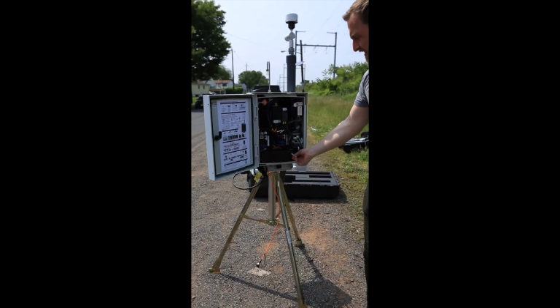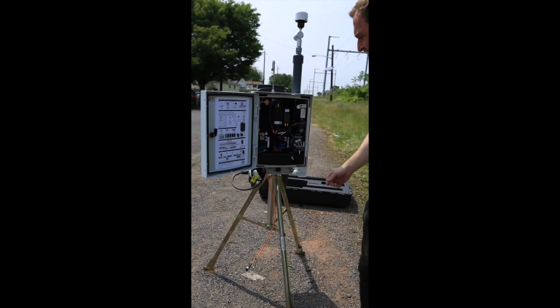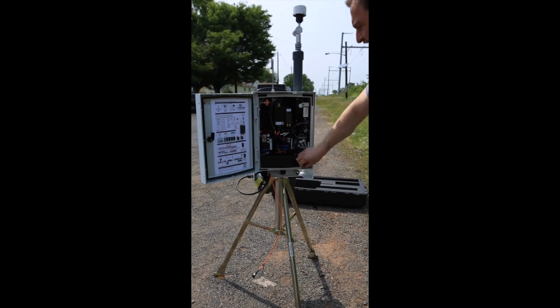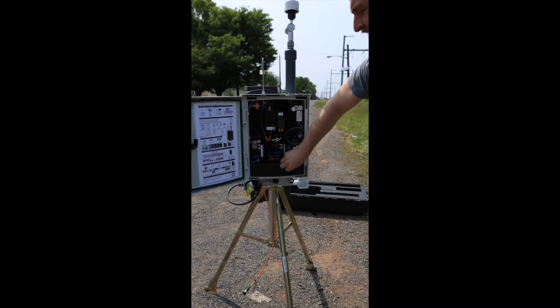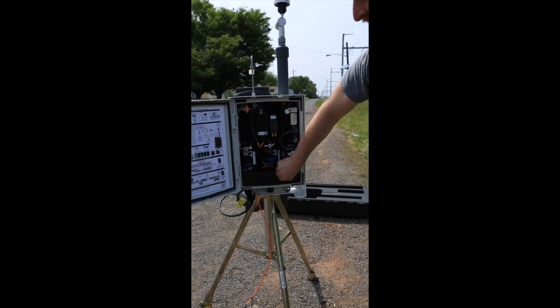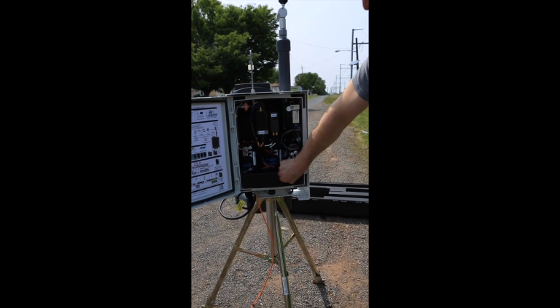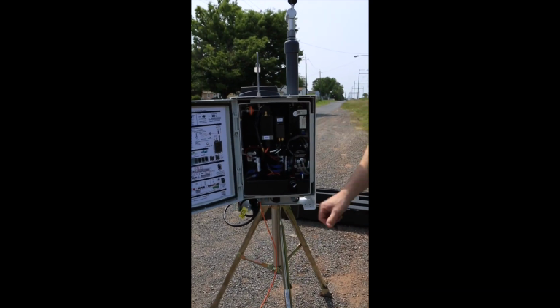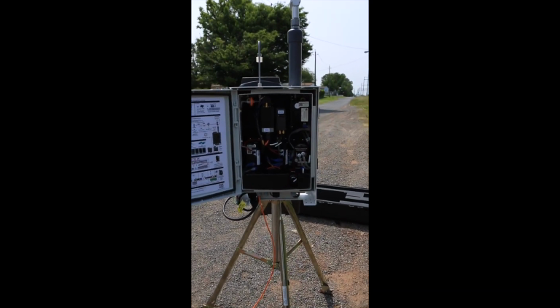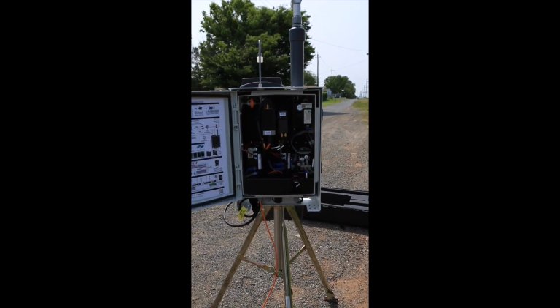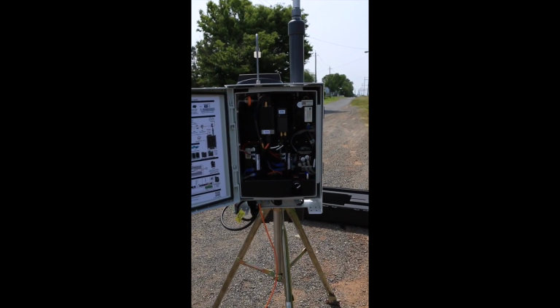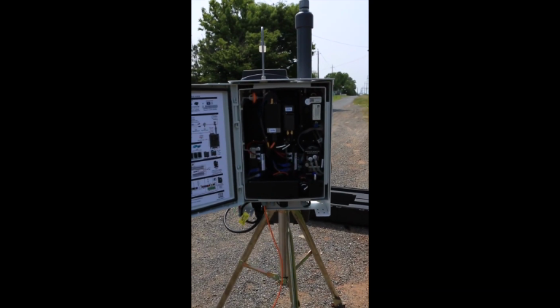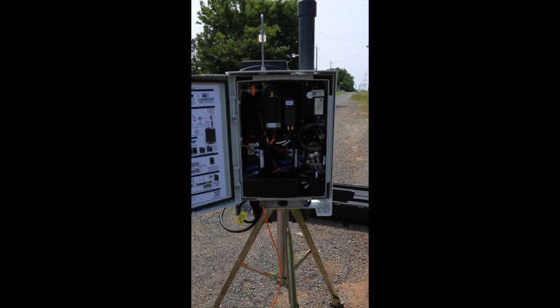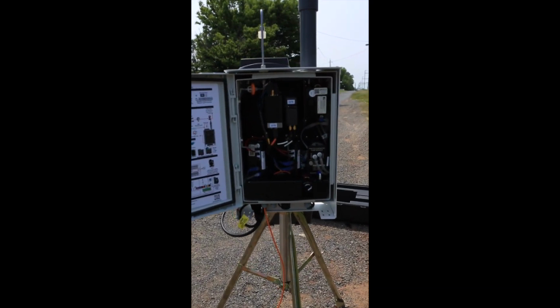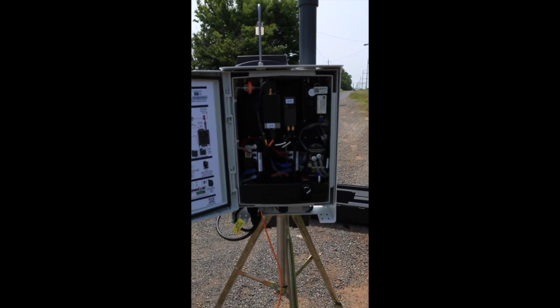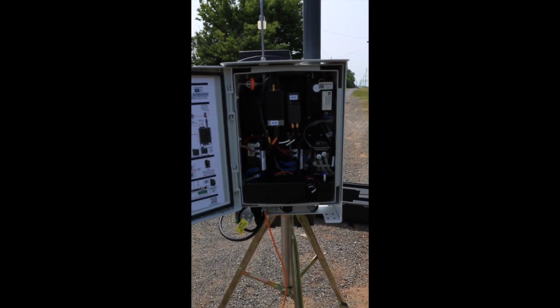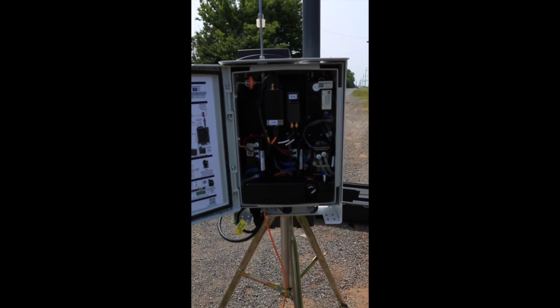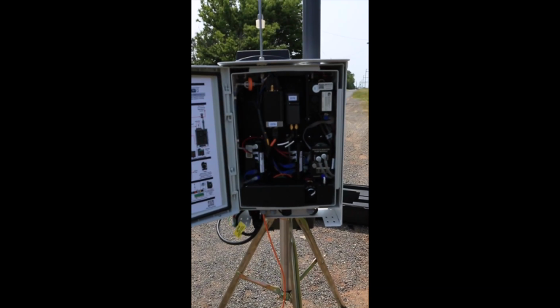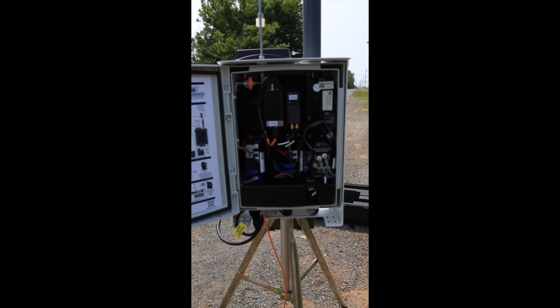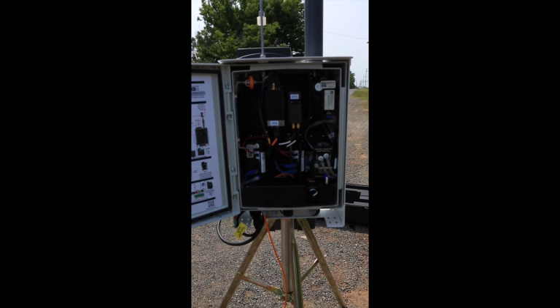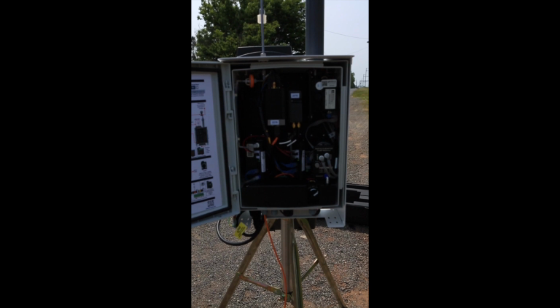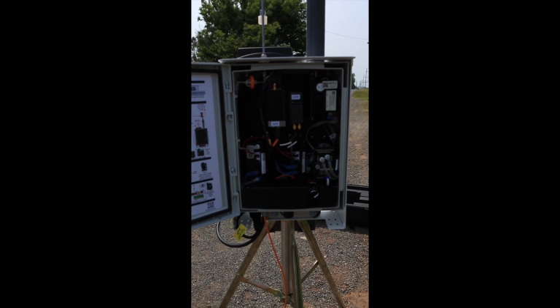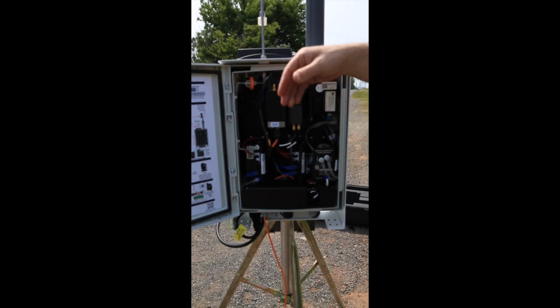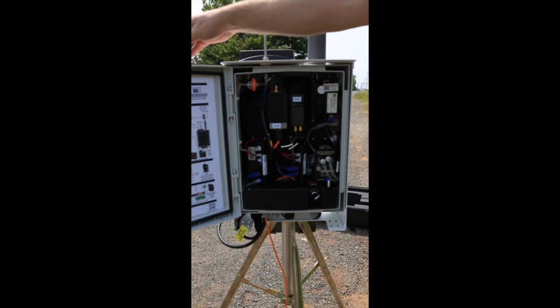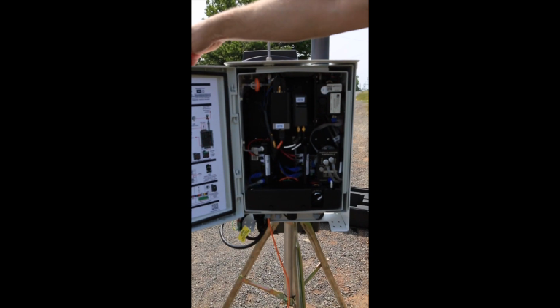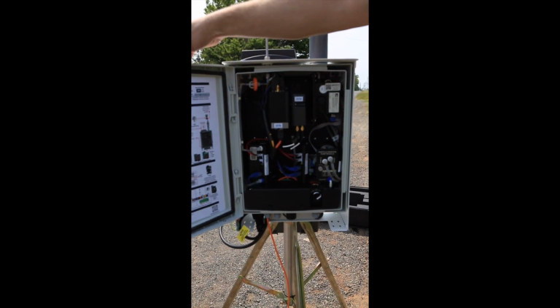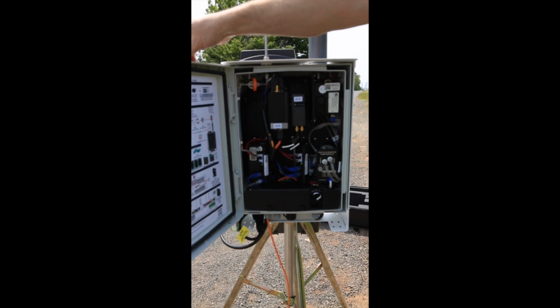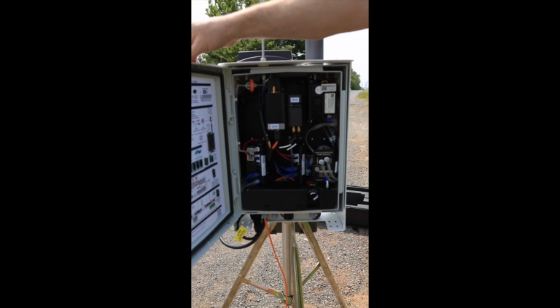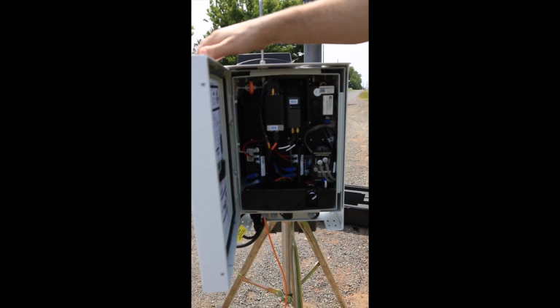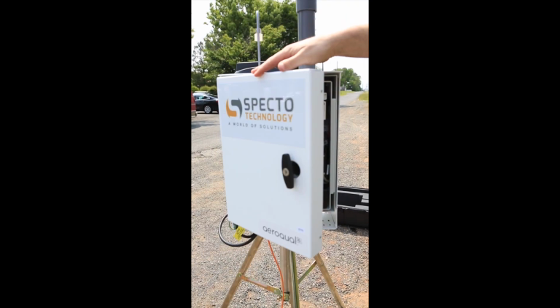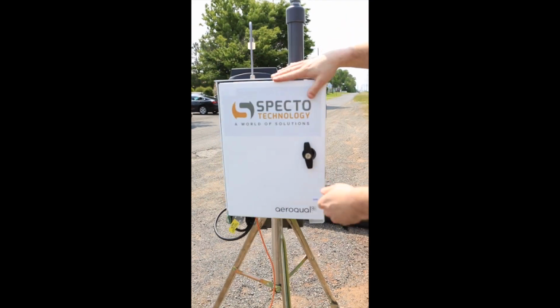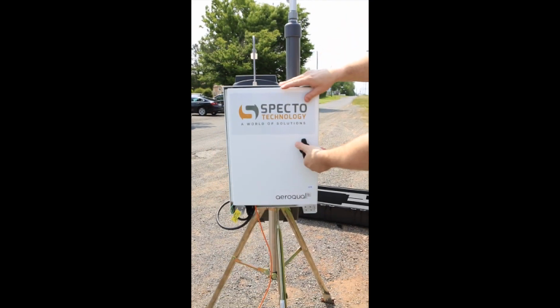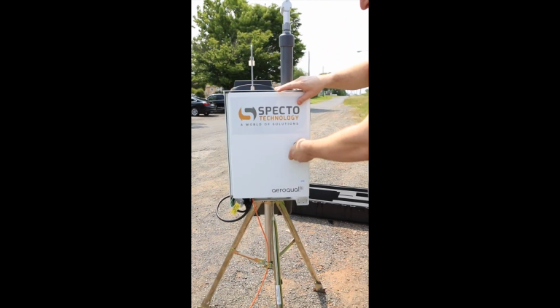There's a switch in the bottom right-hand side of the monitor. Switch that to battery and the monitor will start running — you'll be able to hear the pump.